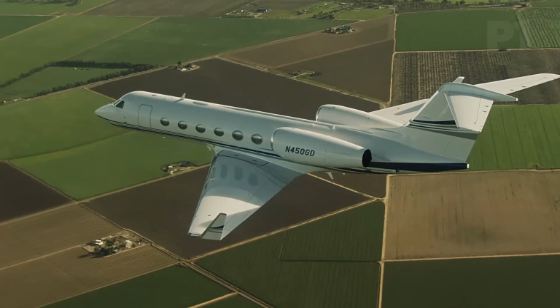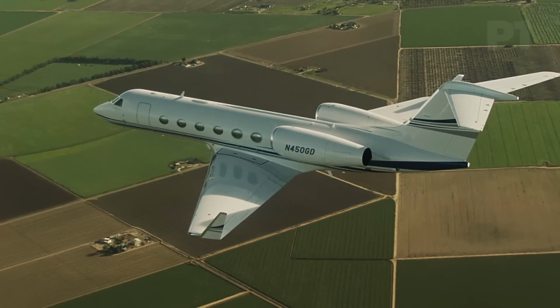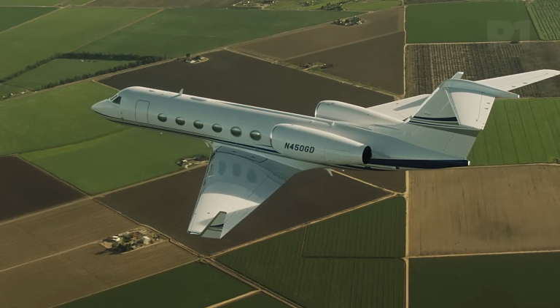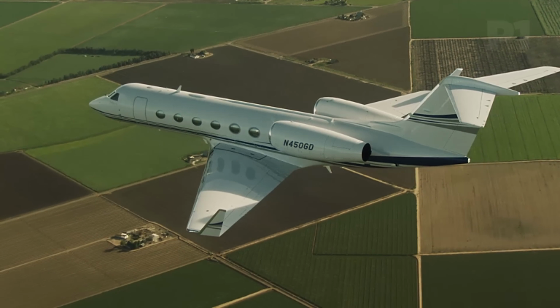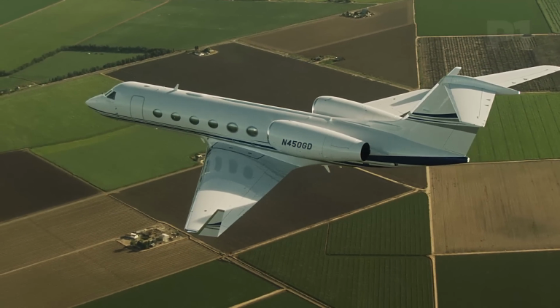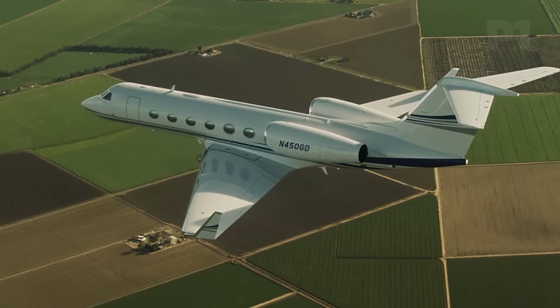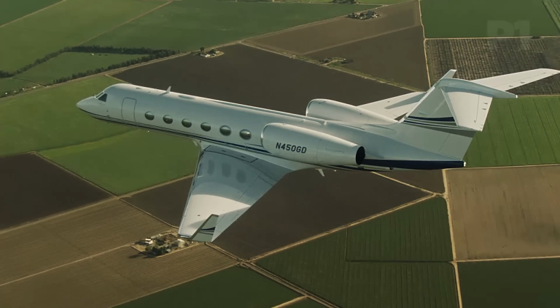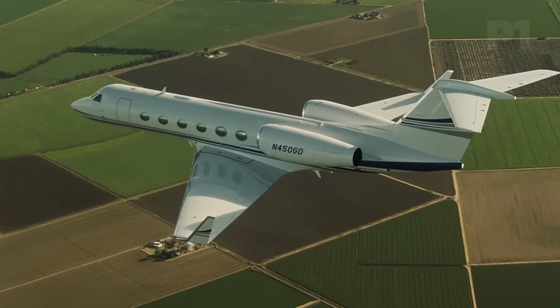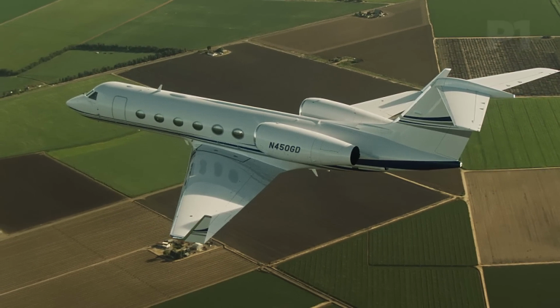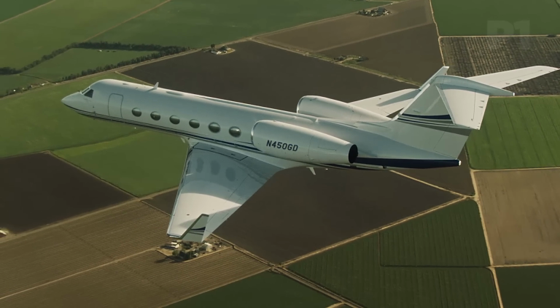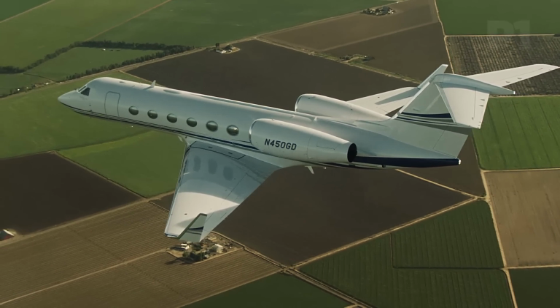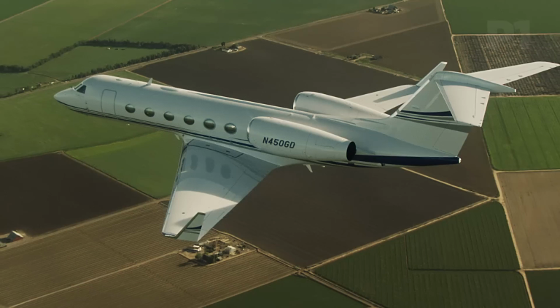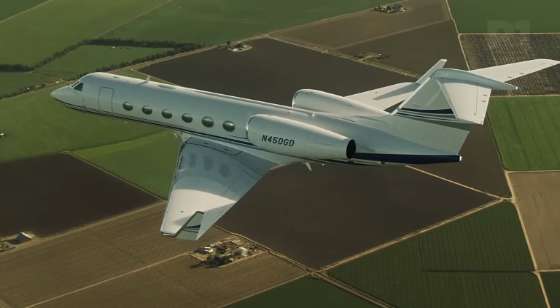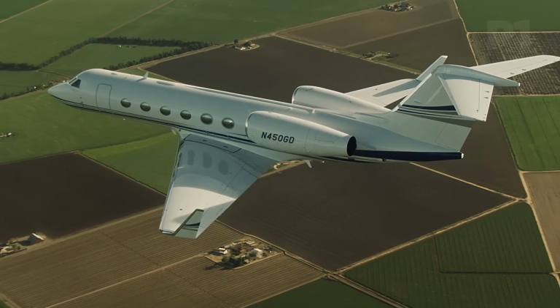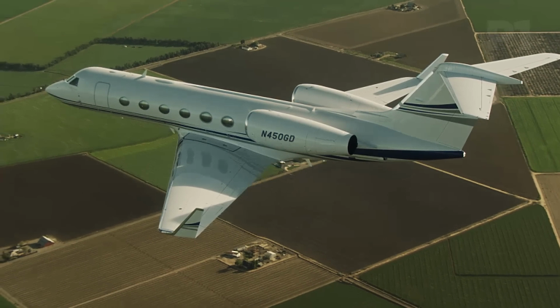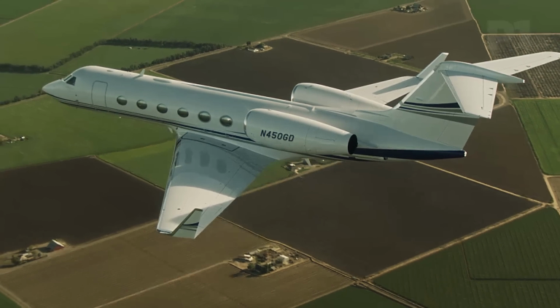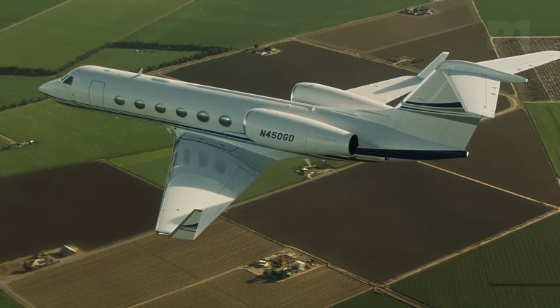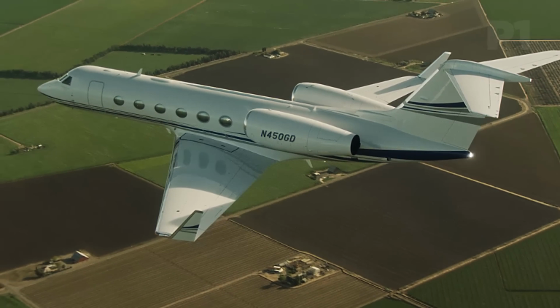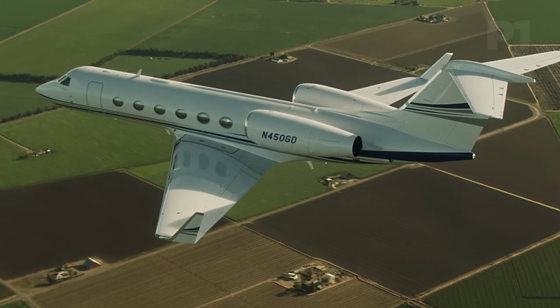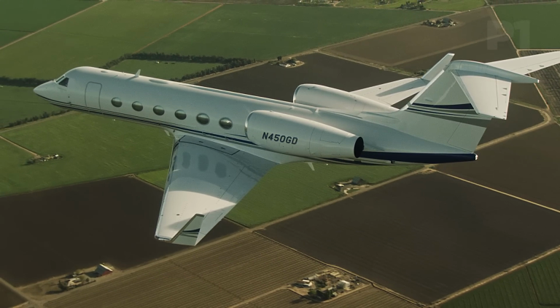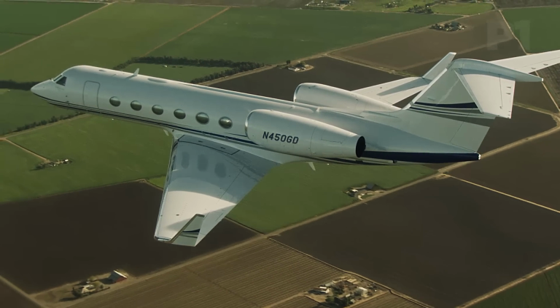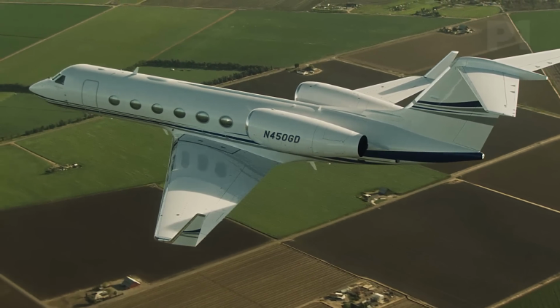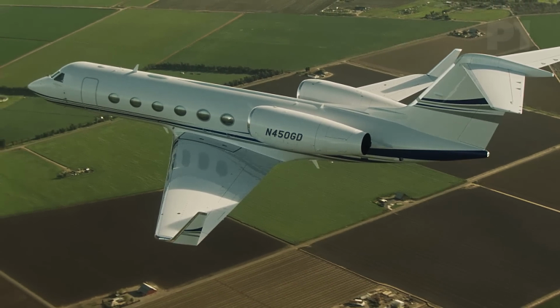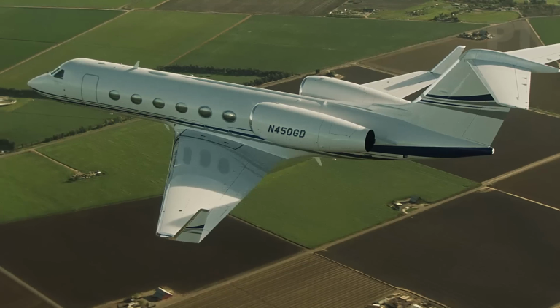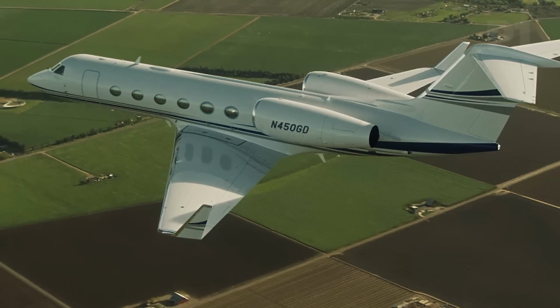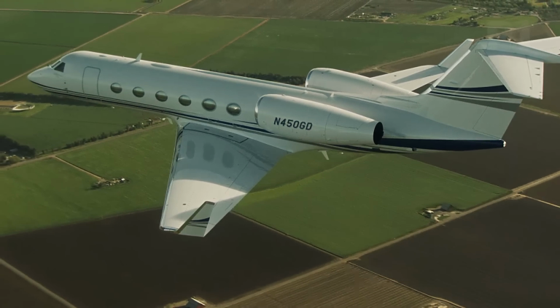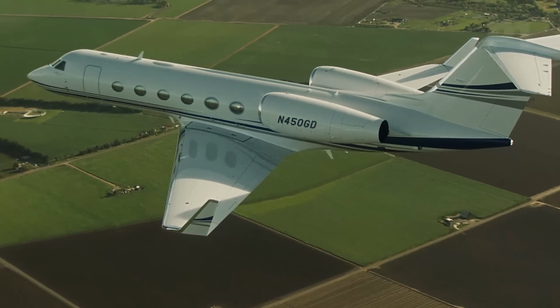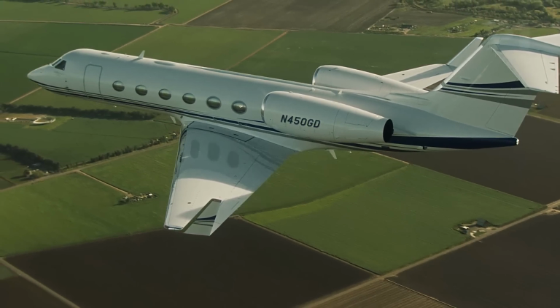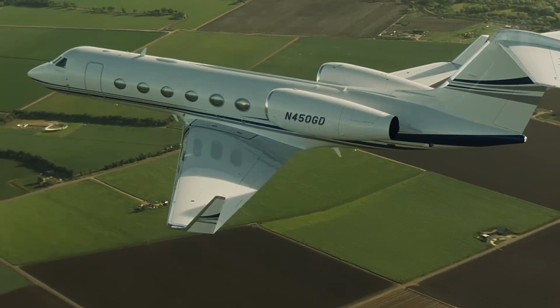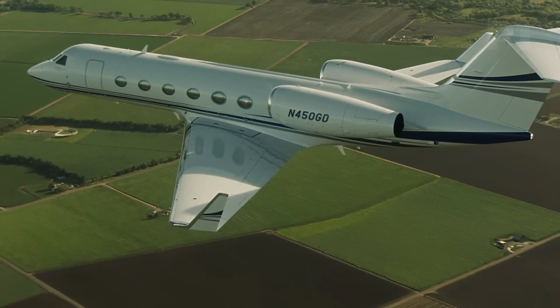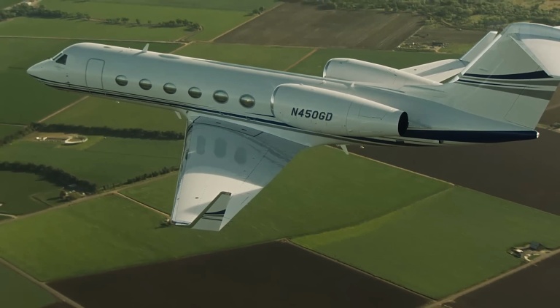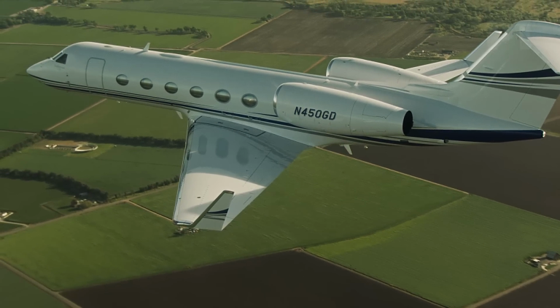This large cabin jet, capable of a 4,300 nautical mile trip, evolved from a long line of earlier Gulfstreams.